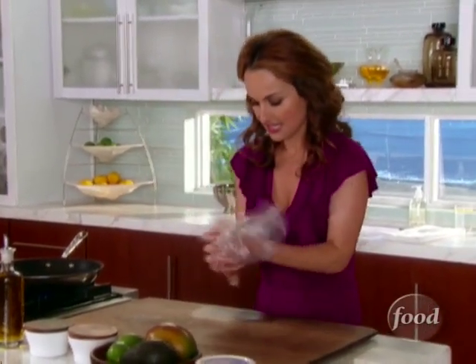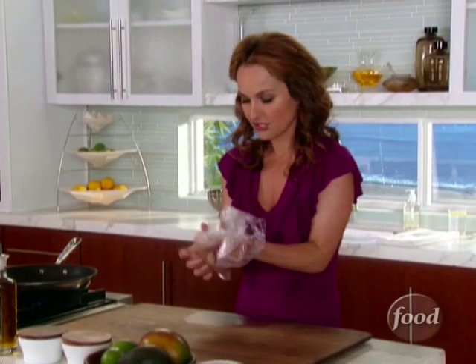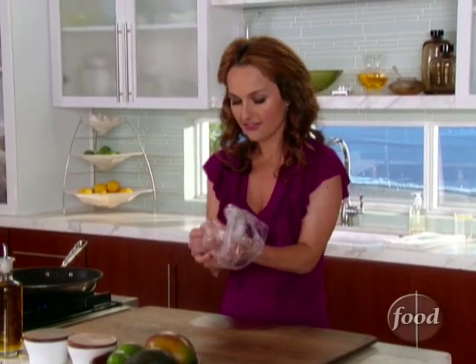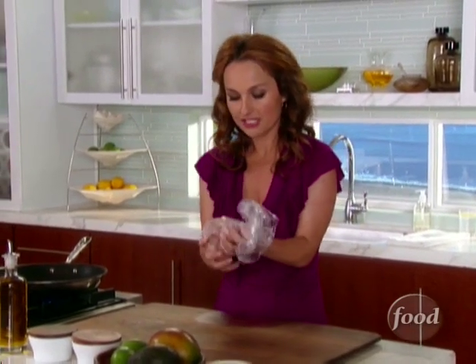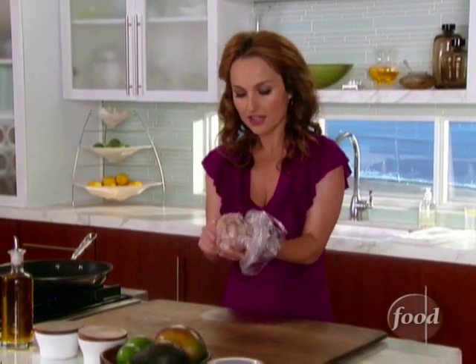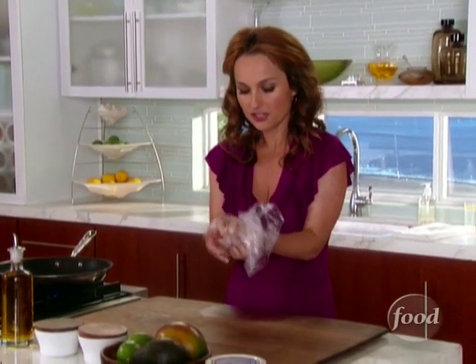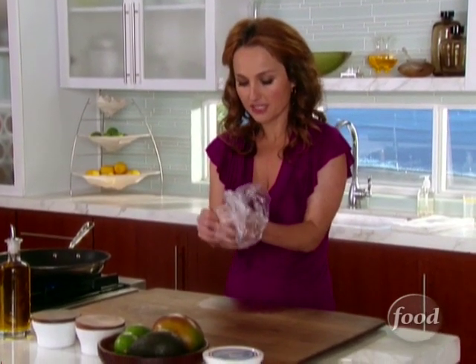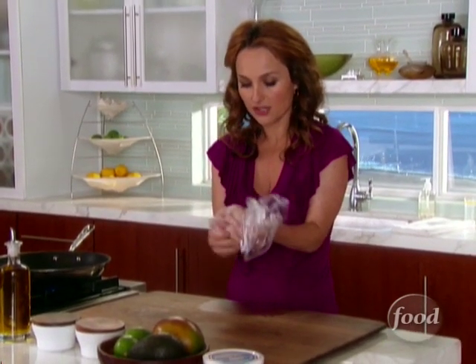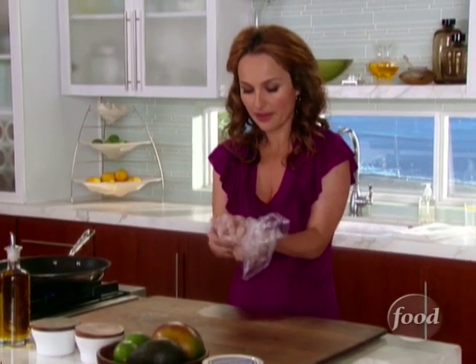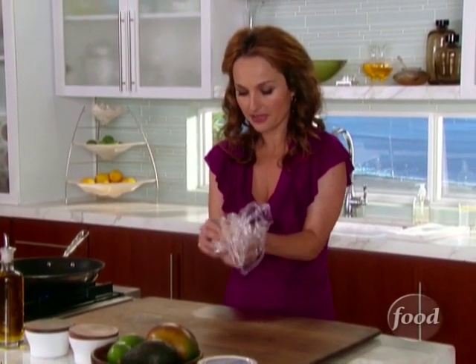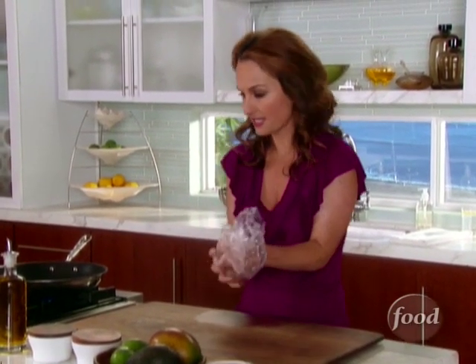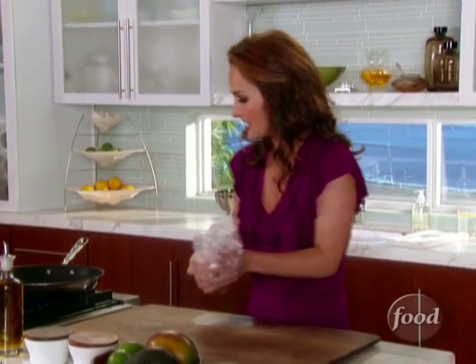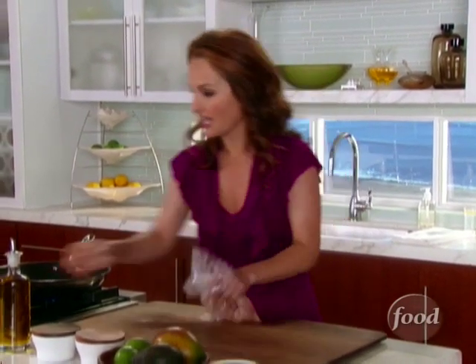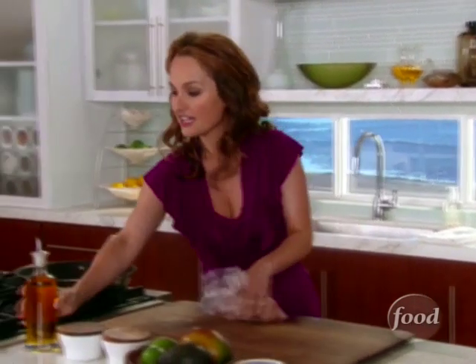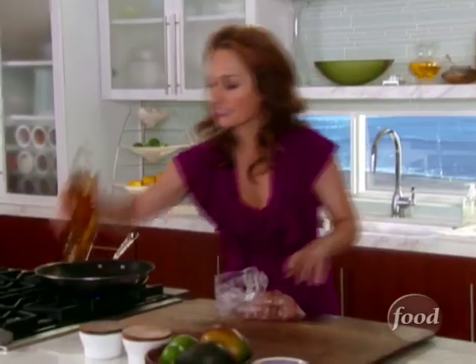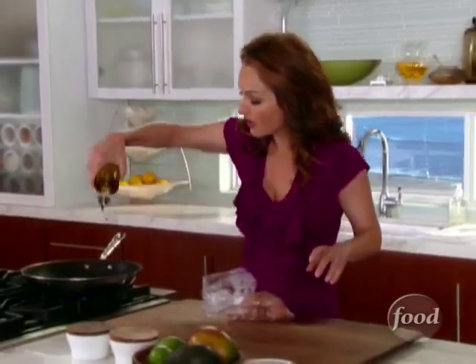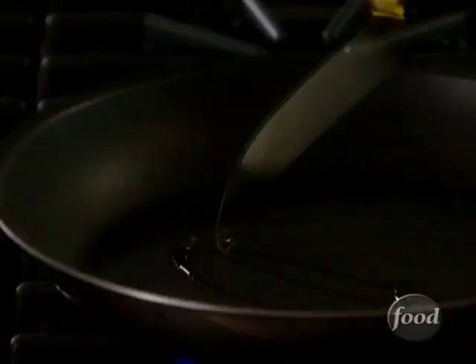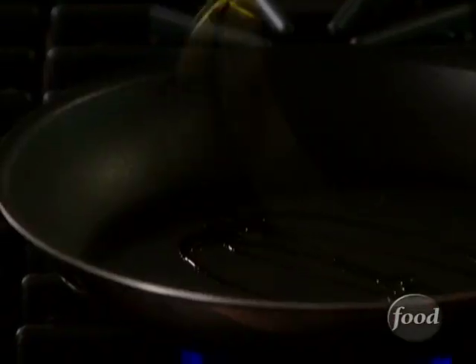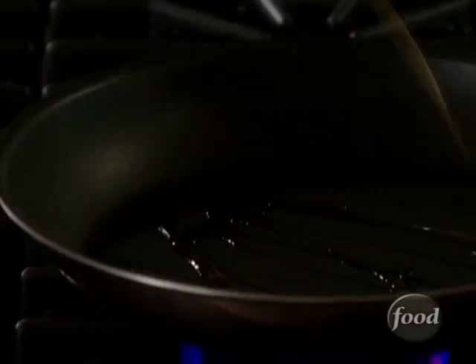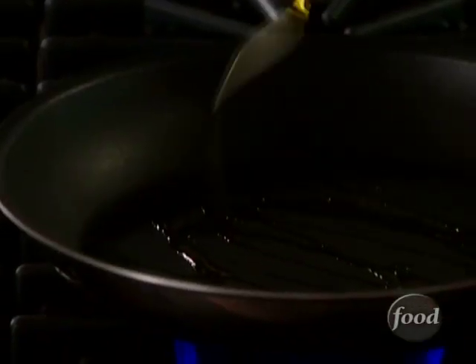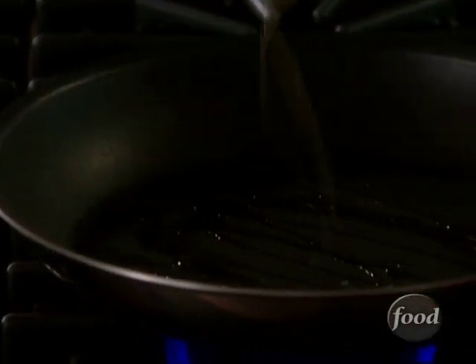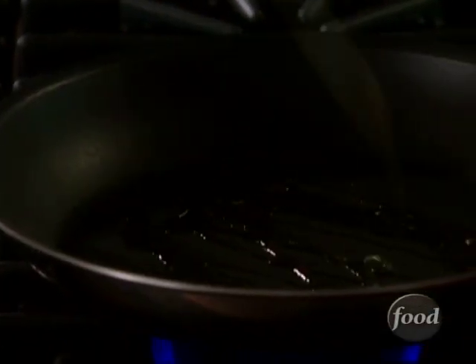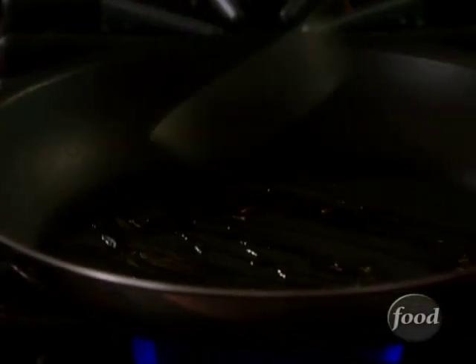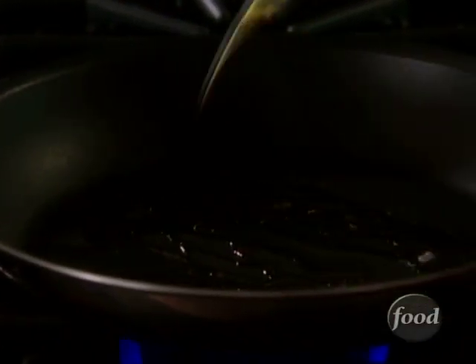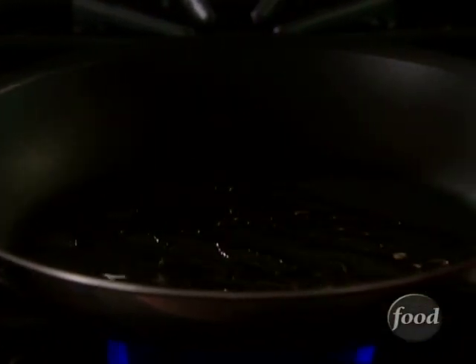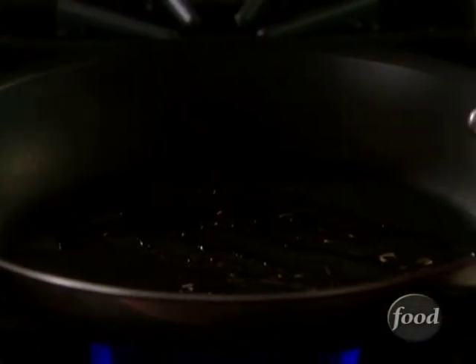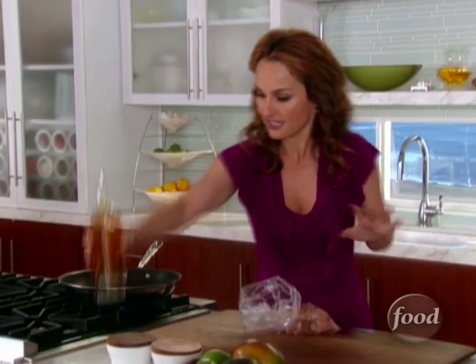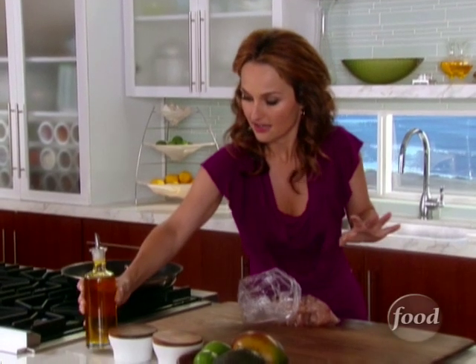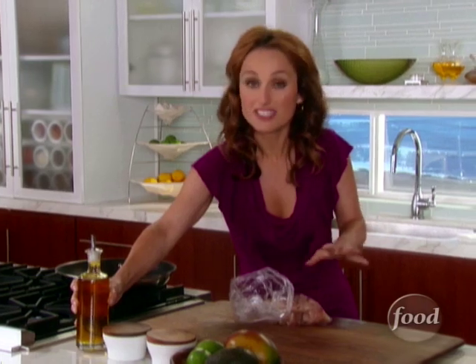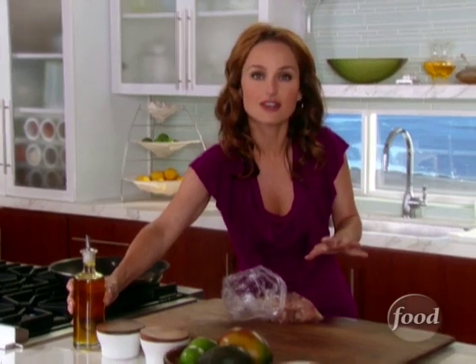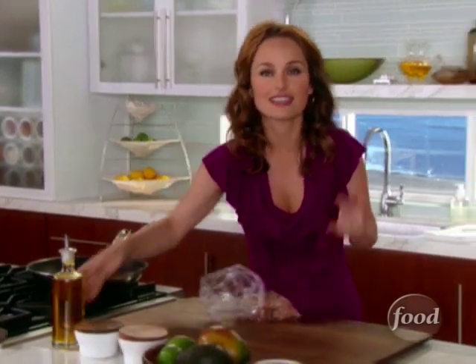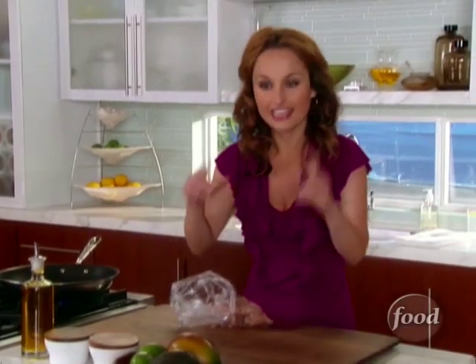We just kind of massage the fish pieces with the salt and pepper. Add some olive oil to my non-stick skillet — that way the fish doesn't stick and fall apart, because once it's cooked, it's nice and flaky.